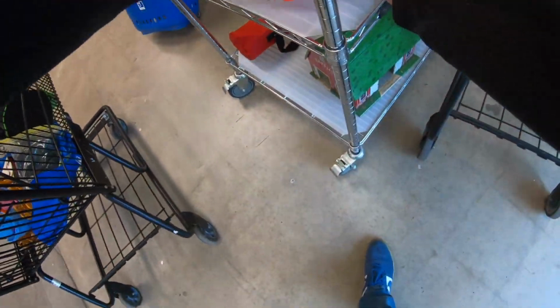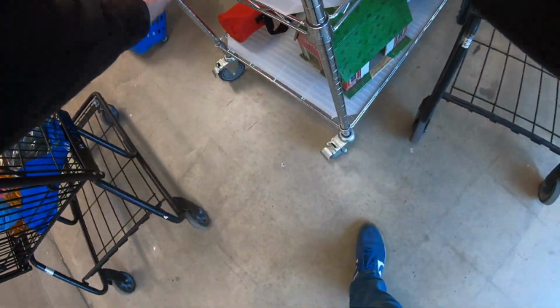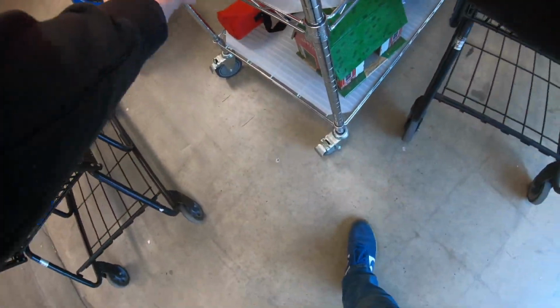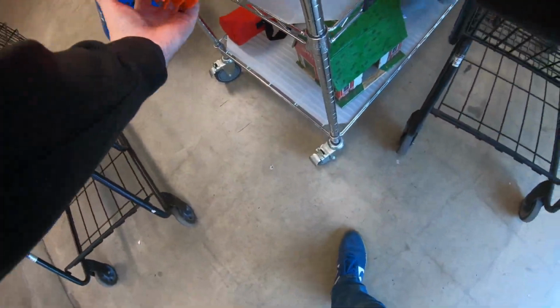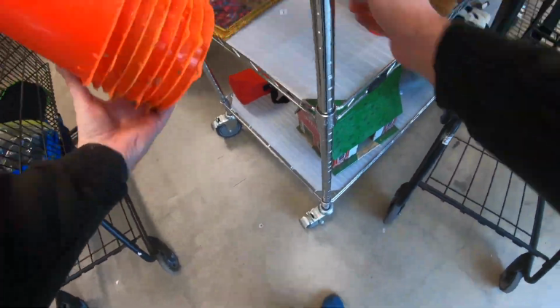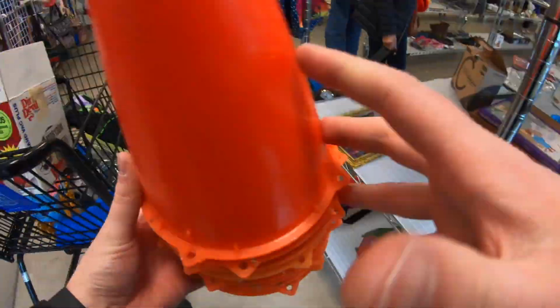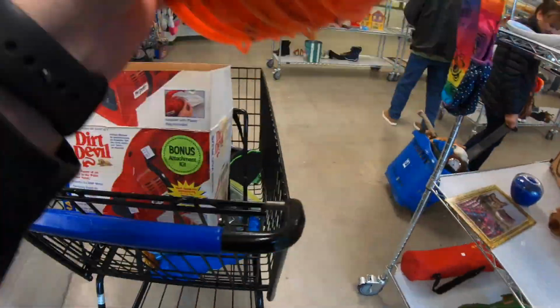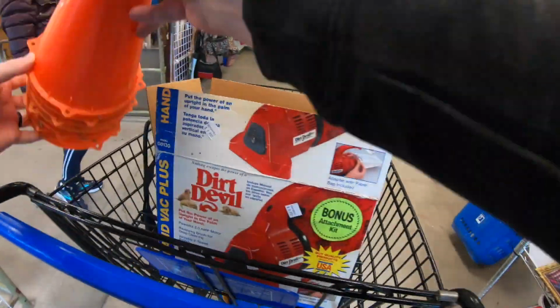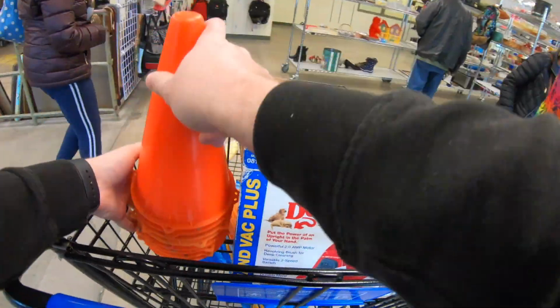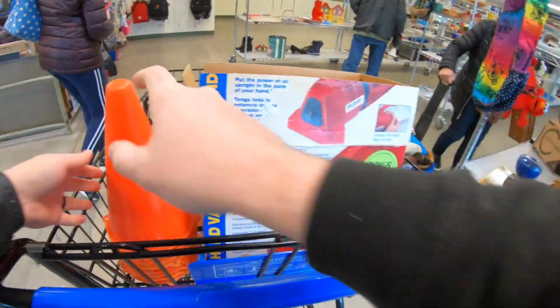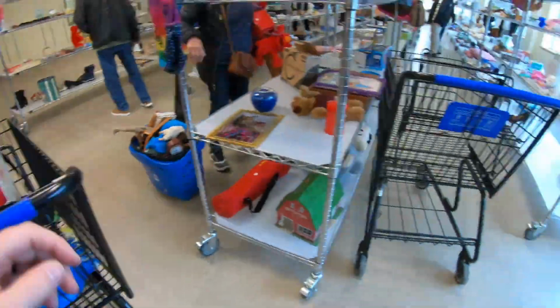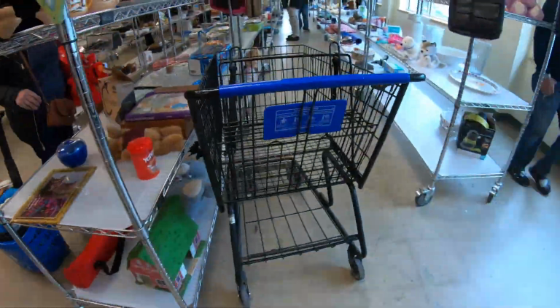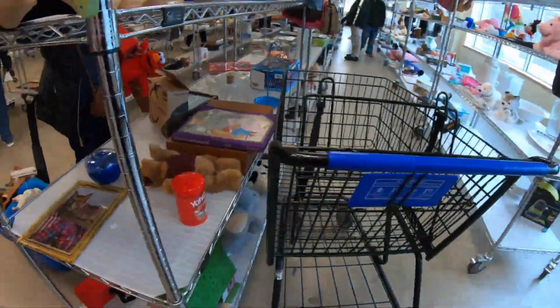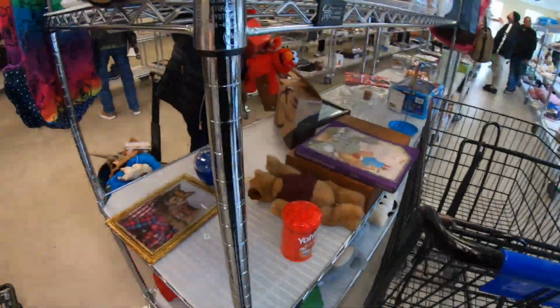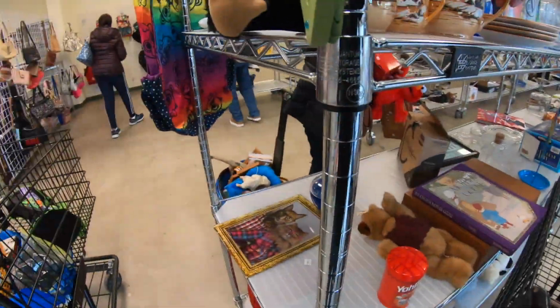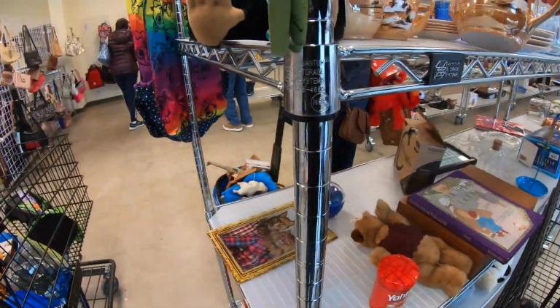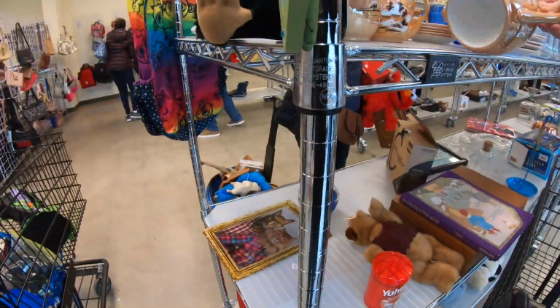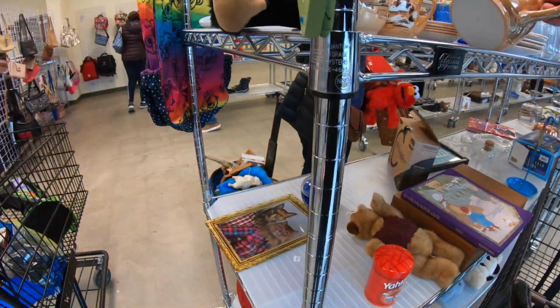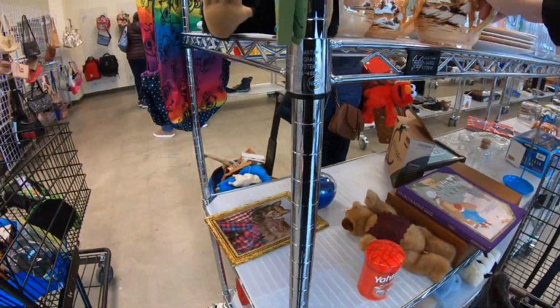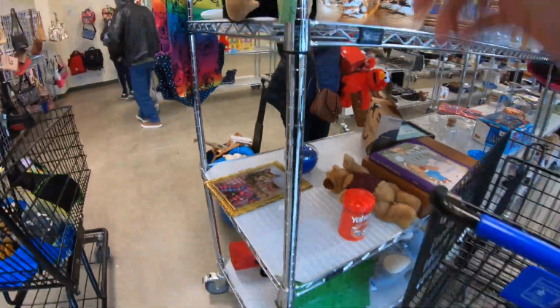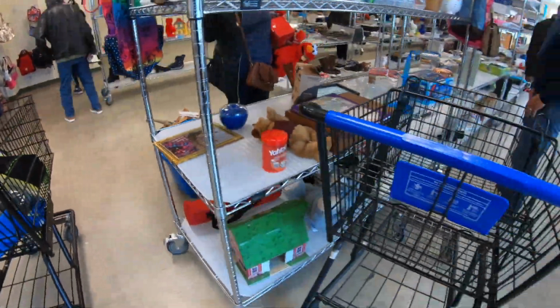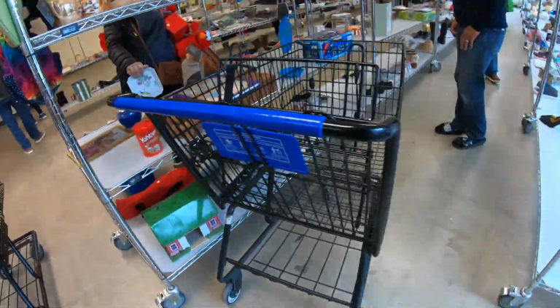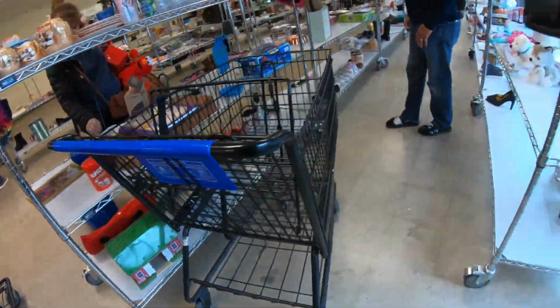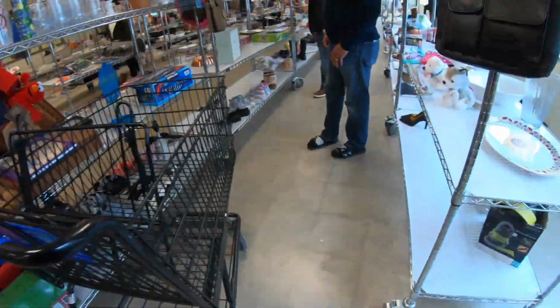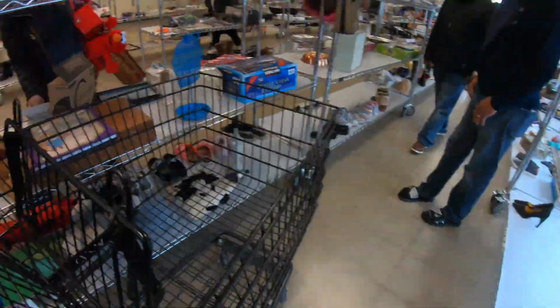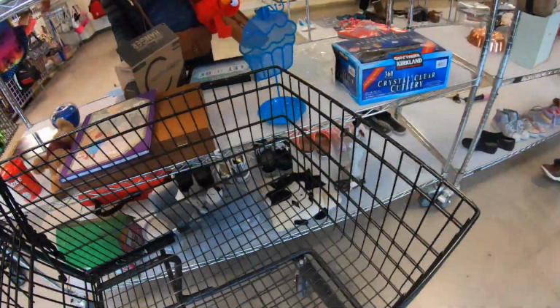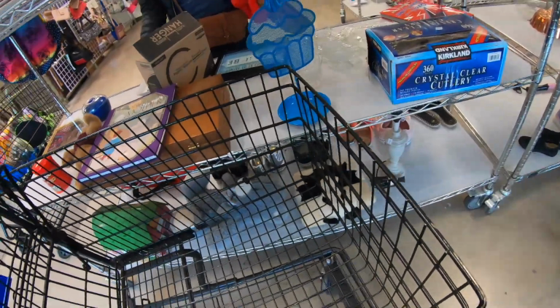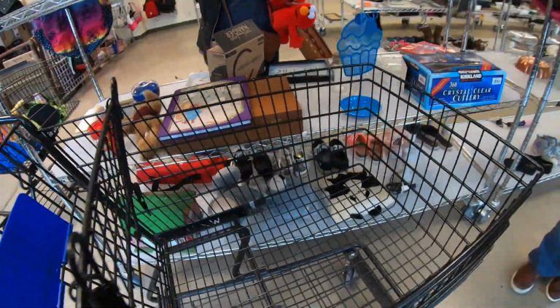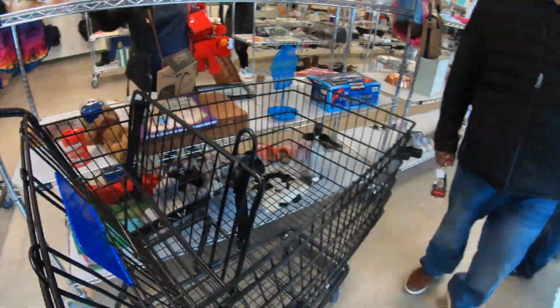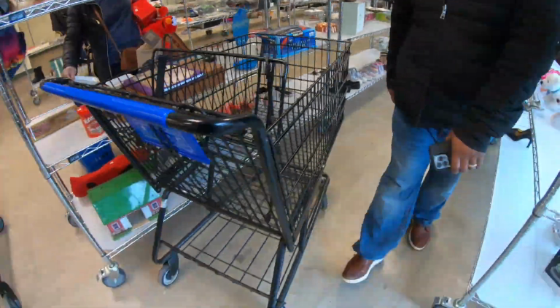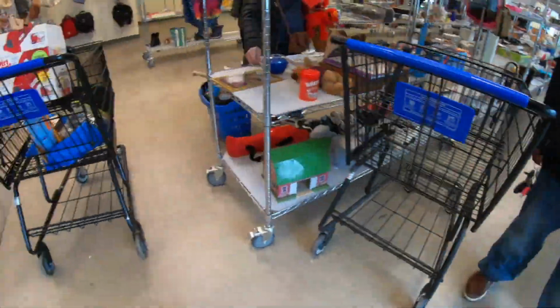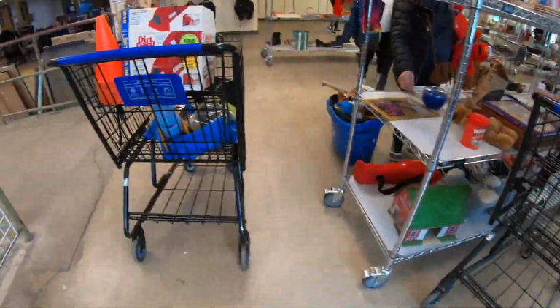I picked up these cones — I was going to get them for my son to run some soccer drills, but I actually picked some up last week, so I ended up putting those back before I checked out.